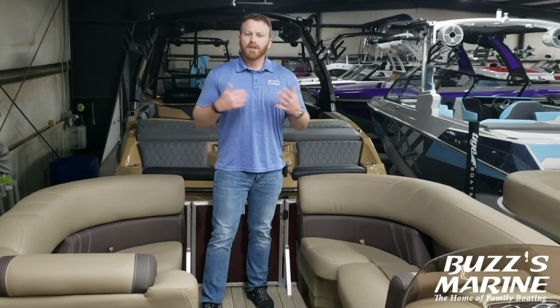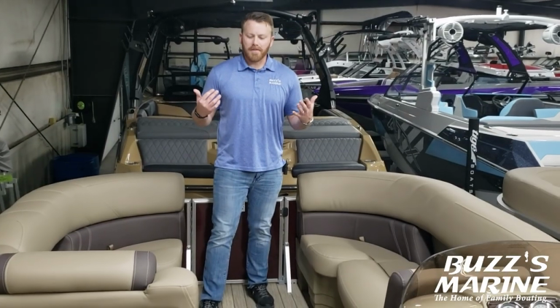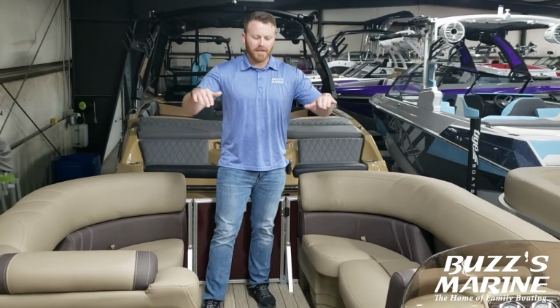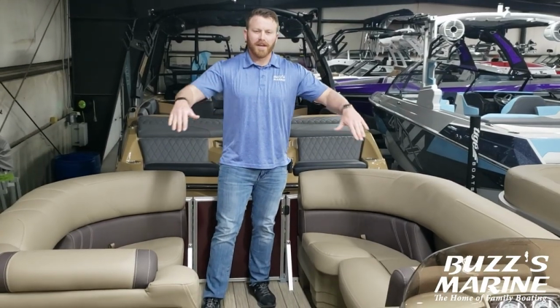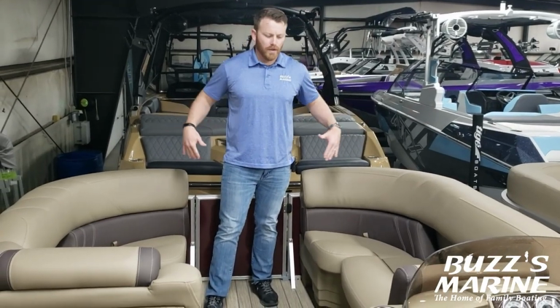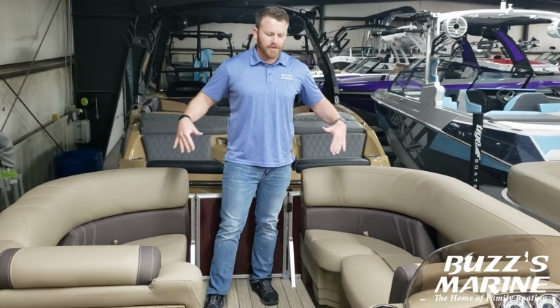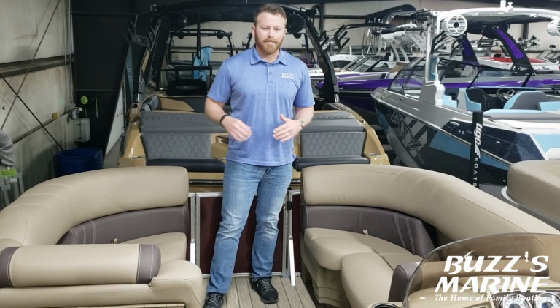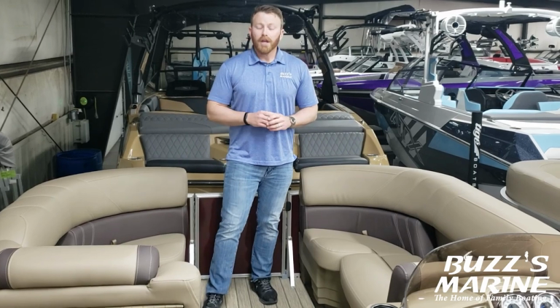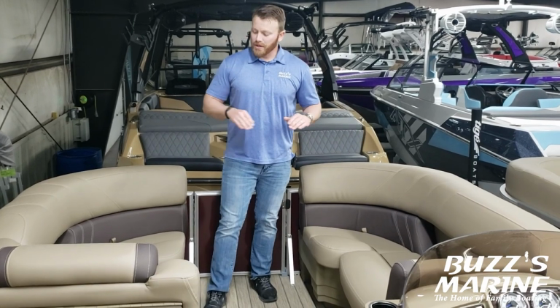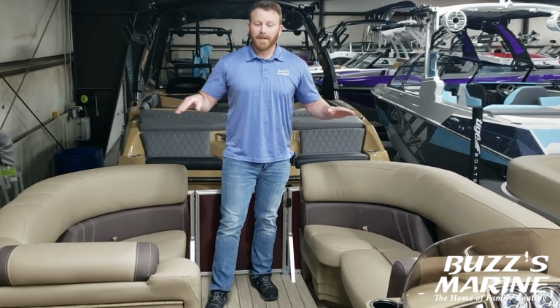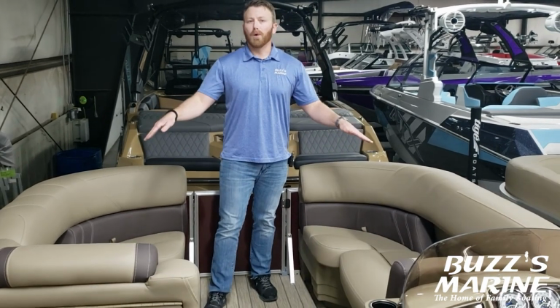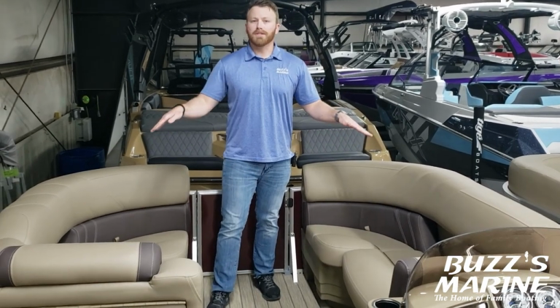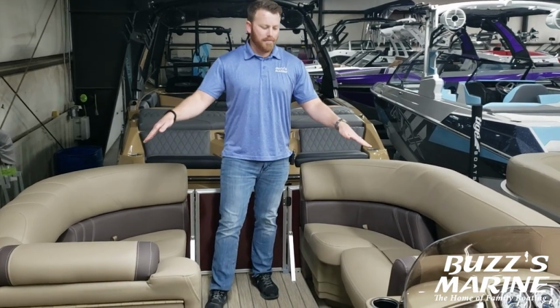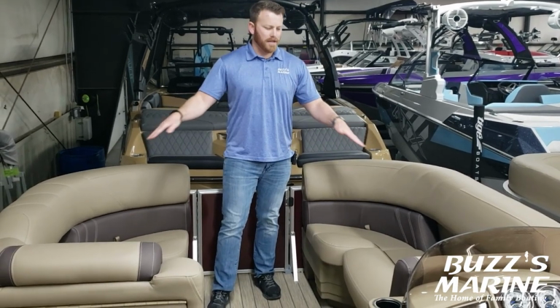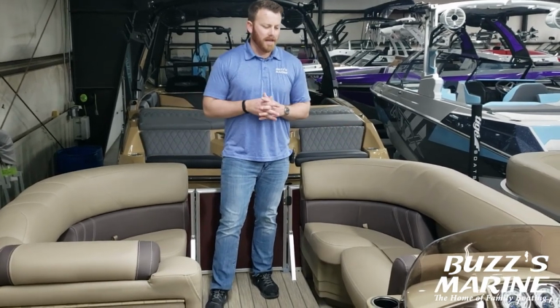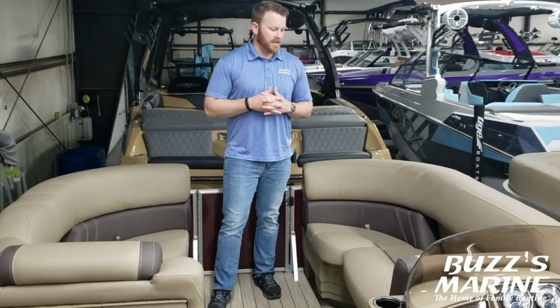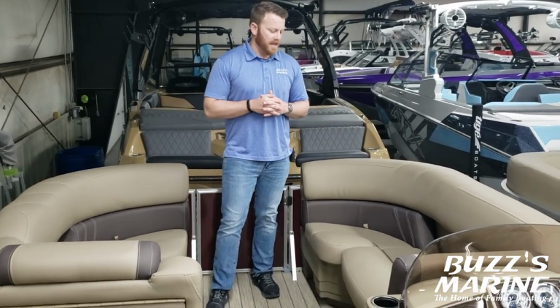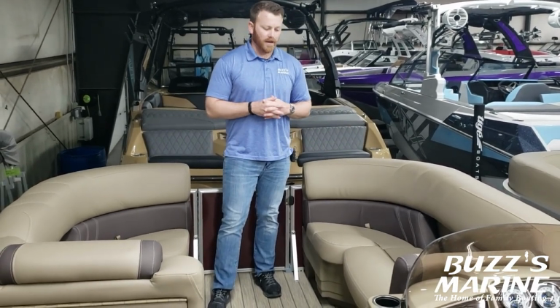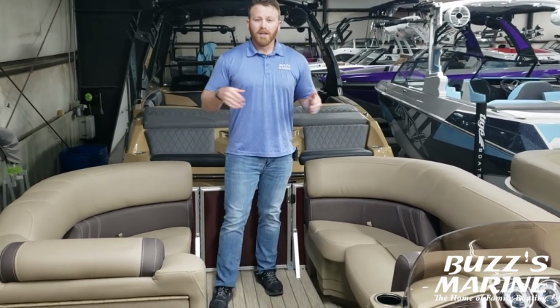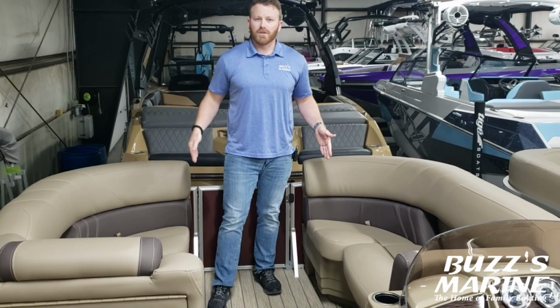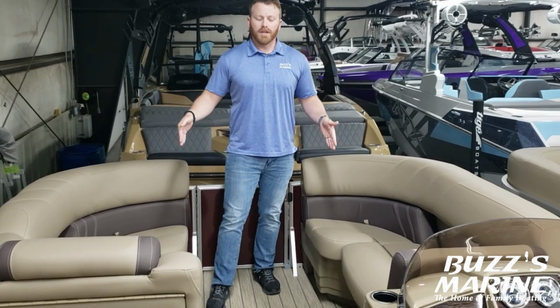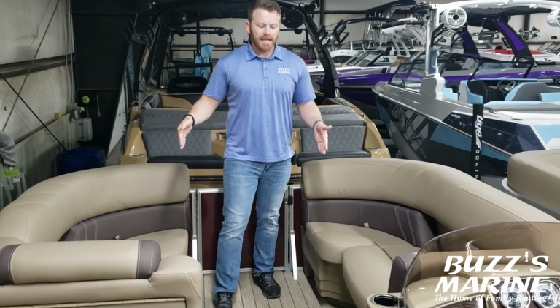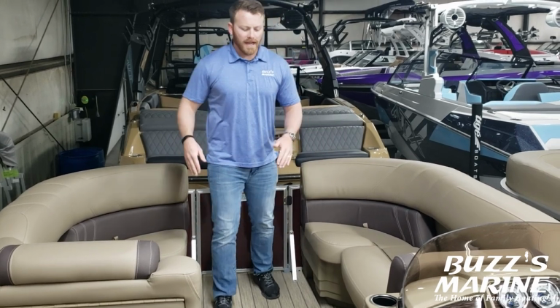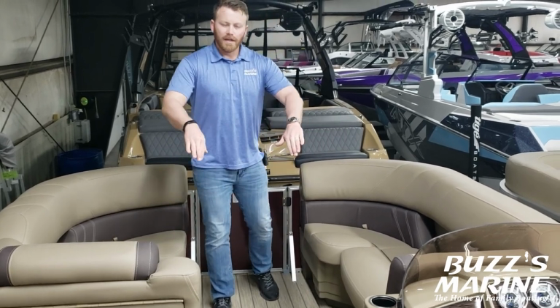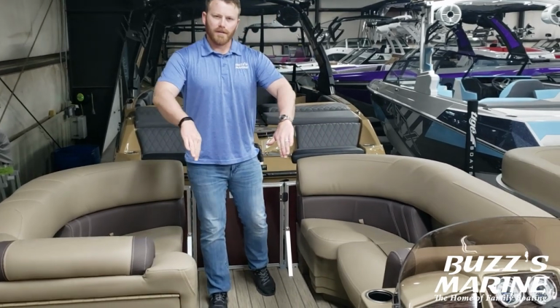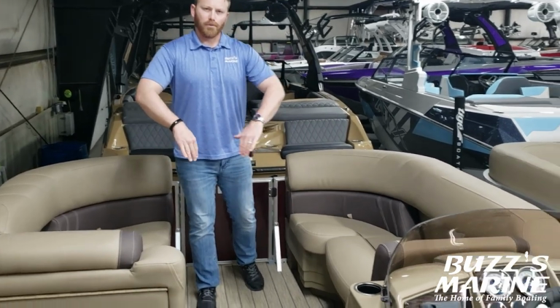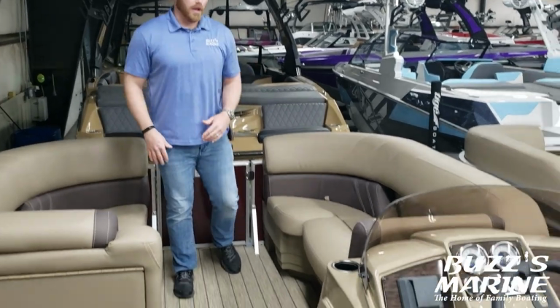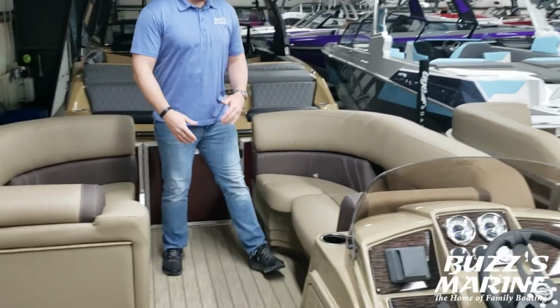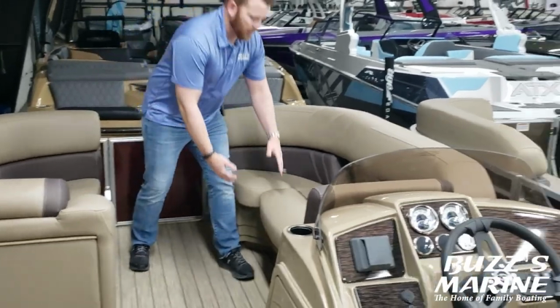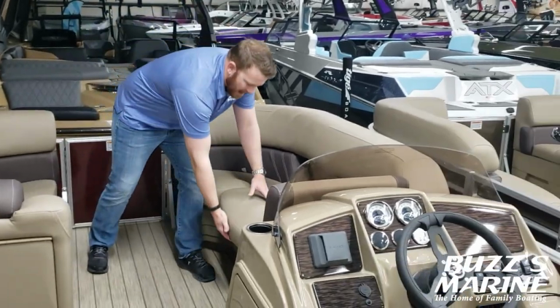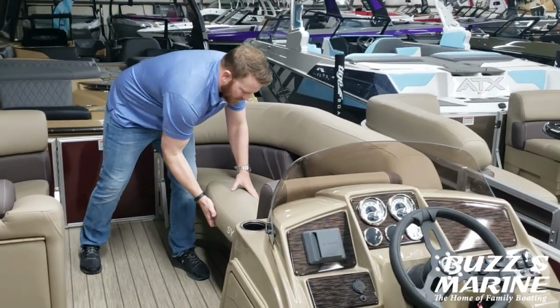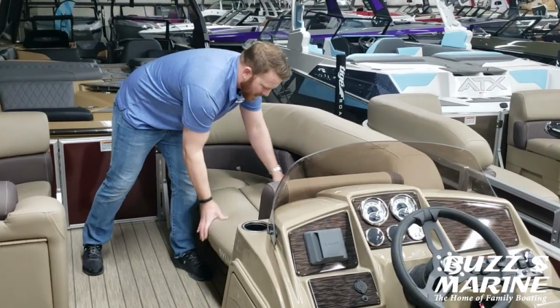Here in the bow you can see you've got your dual loungers up front. You do have cup holders in the backrest of each seat. You've got storage underneath each side, and the Sylvan embroidered logo in the backrest and on the seat base.